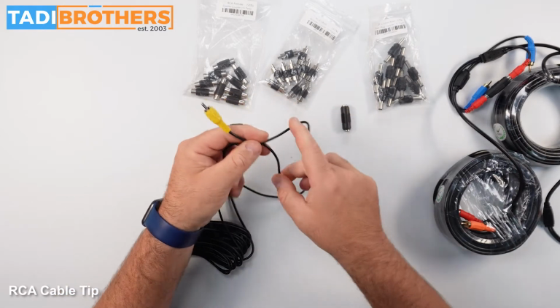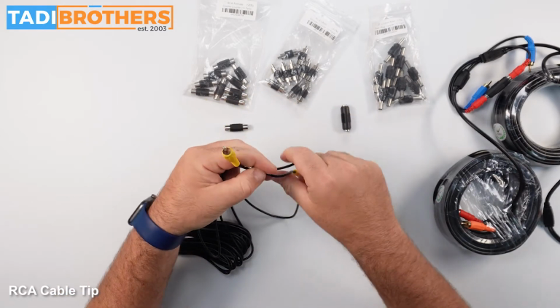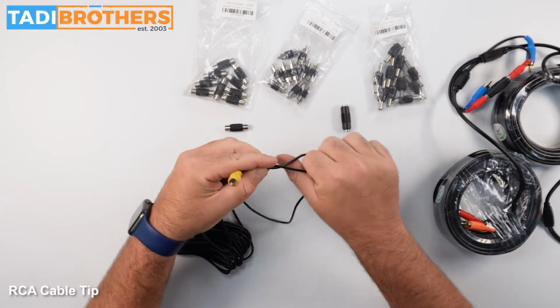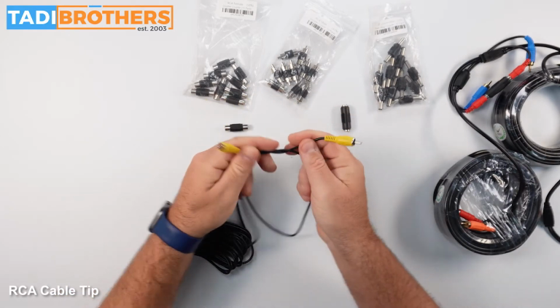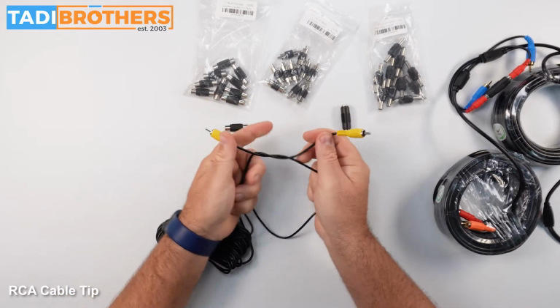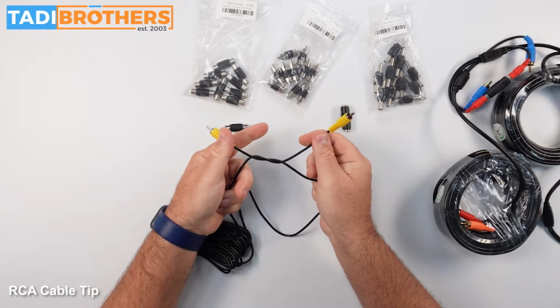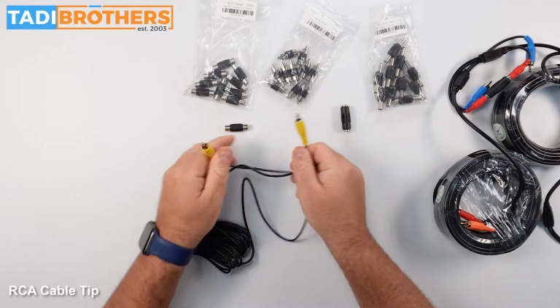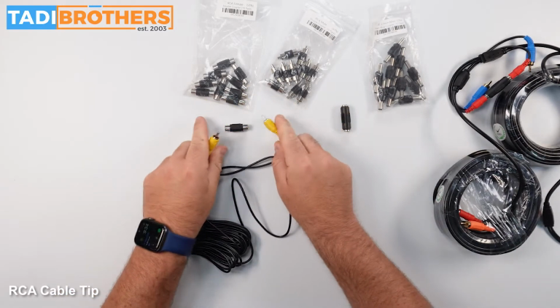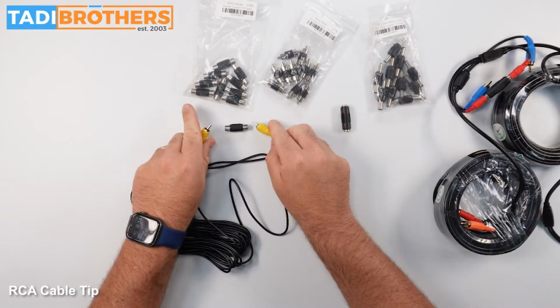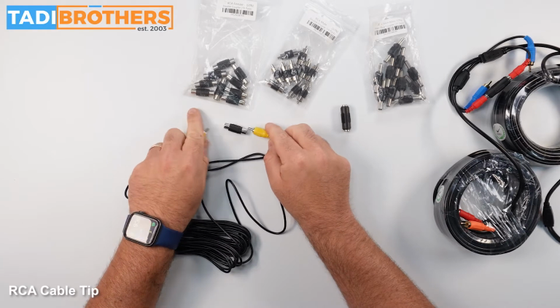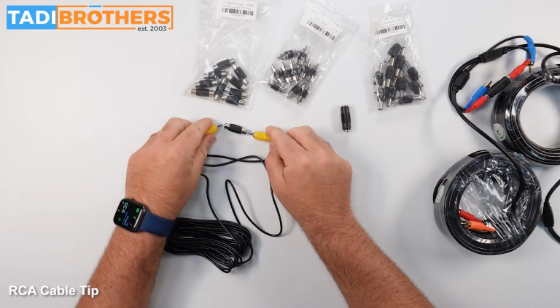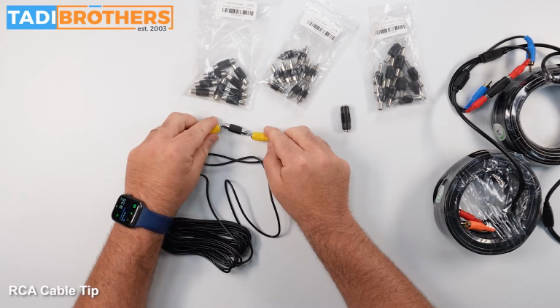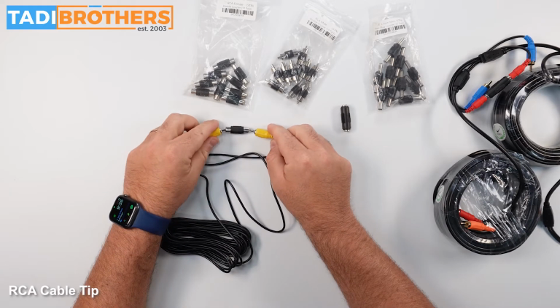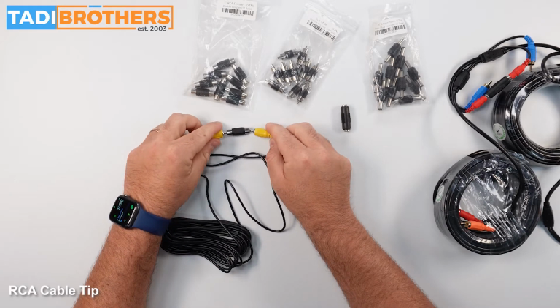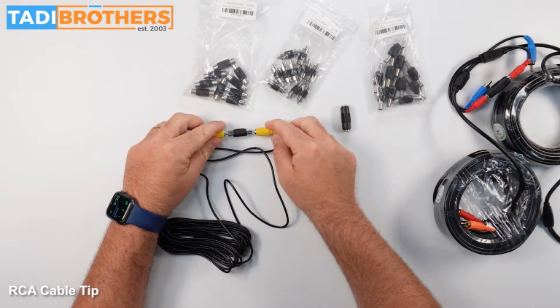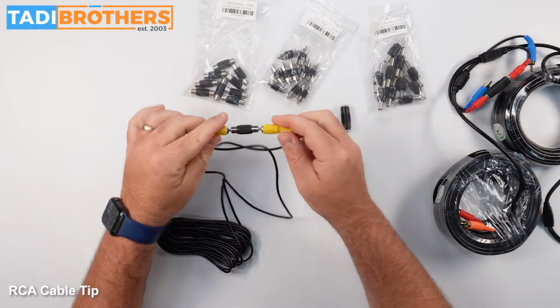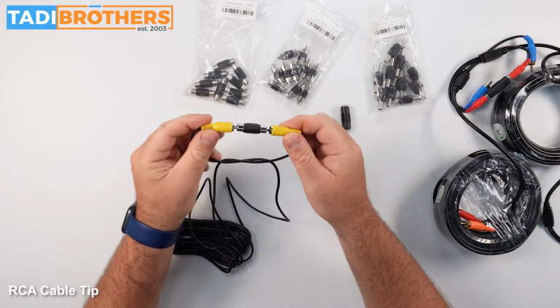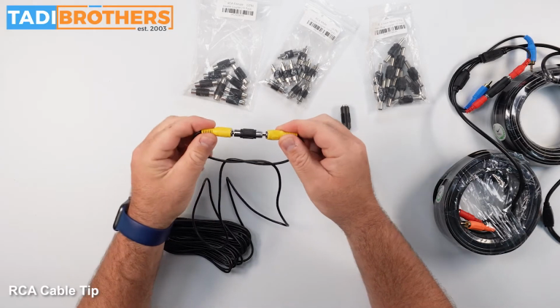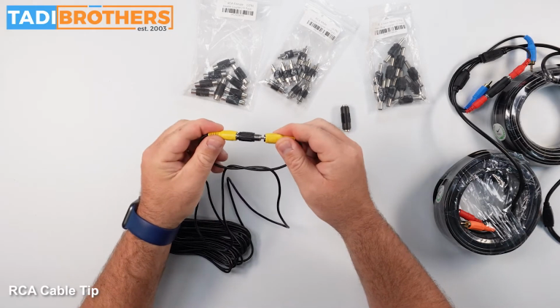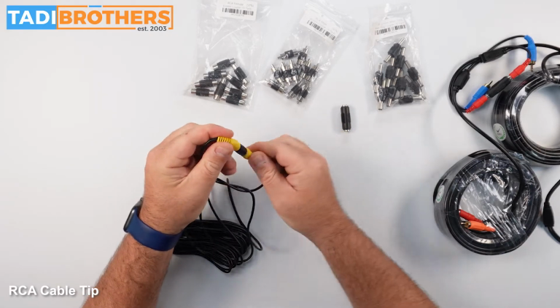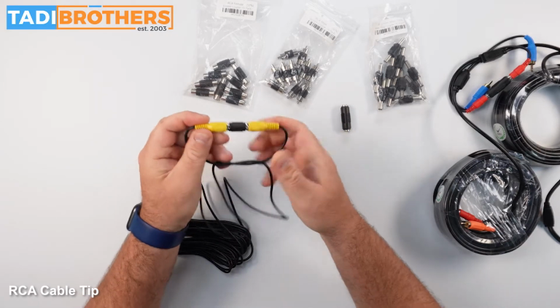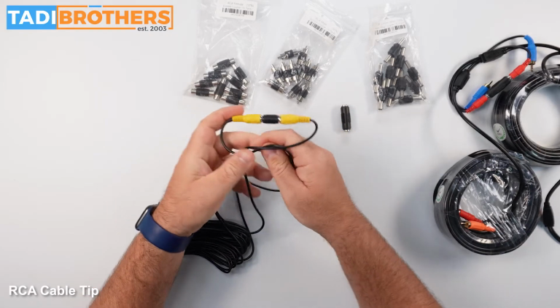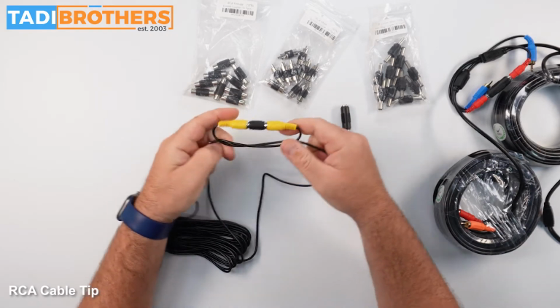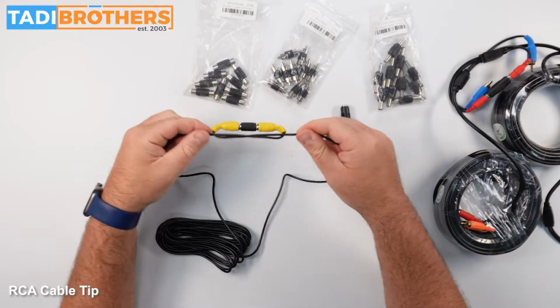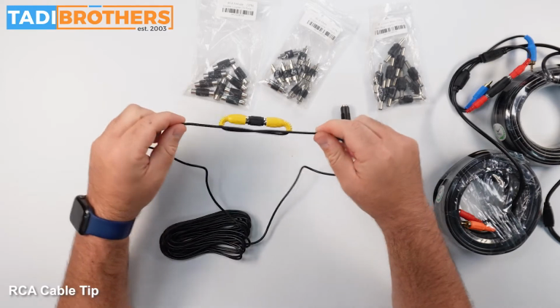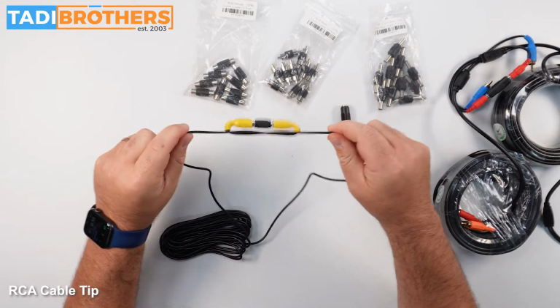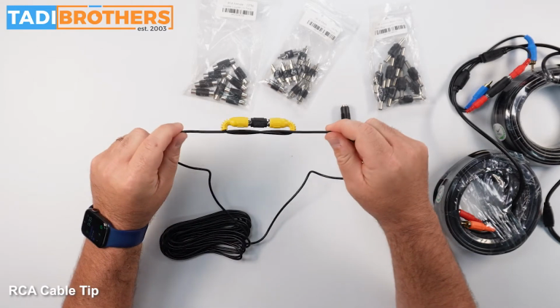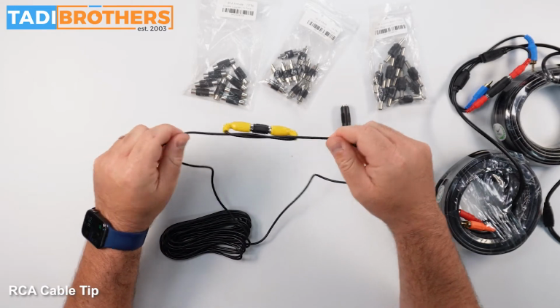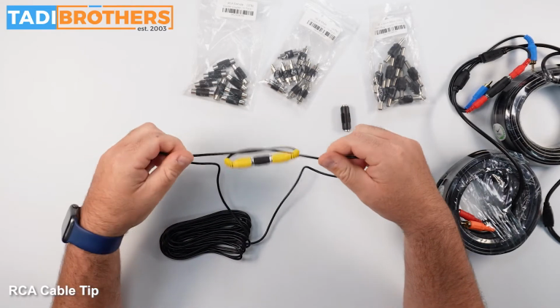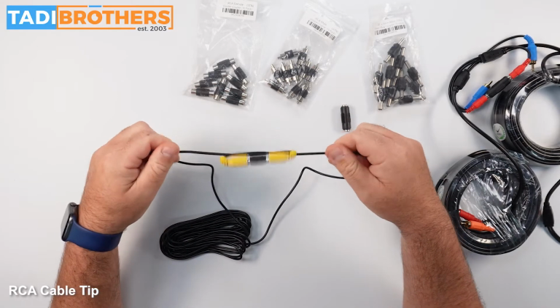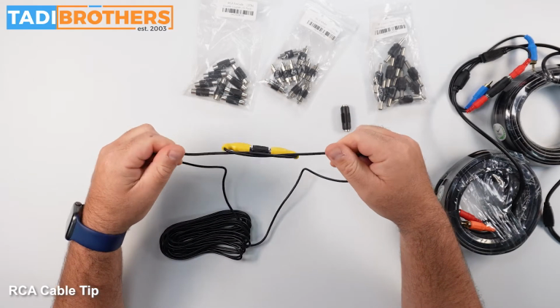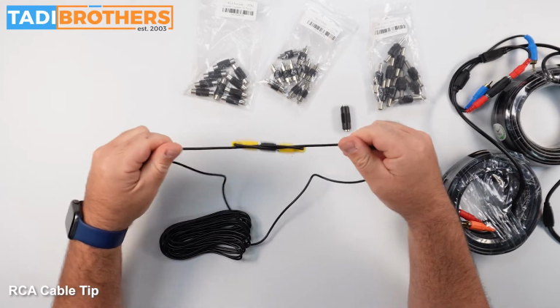We're going to make a knot like this, take these two things like that, connect them. And now the tighter it goes, it's not going anywhere.